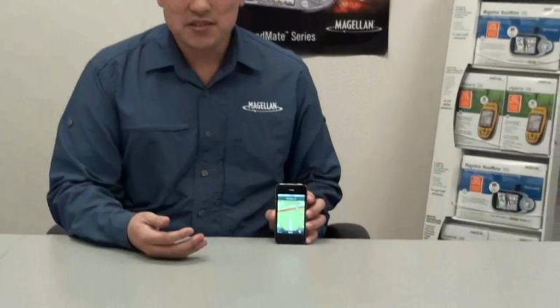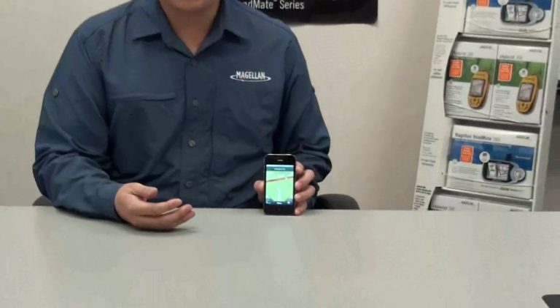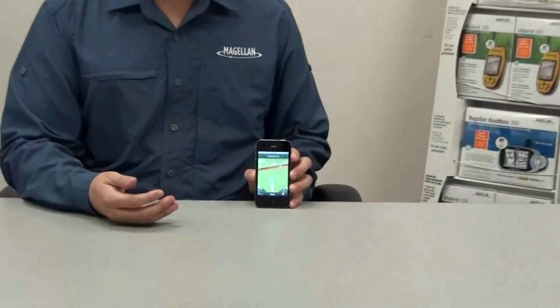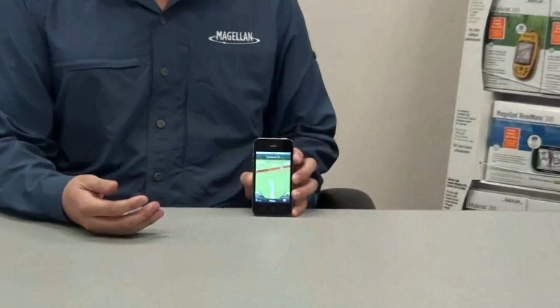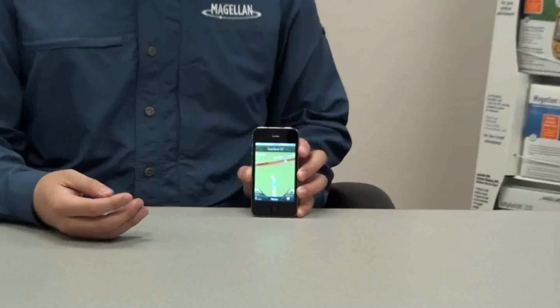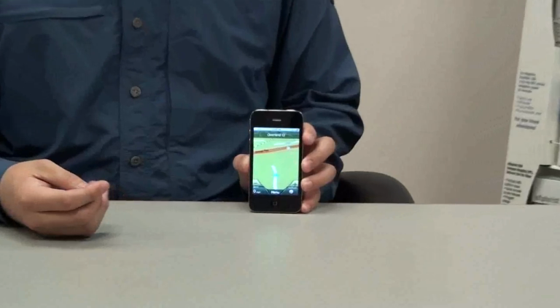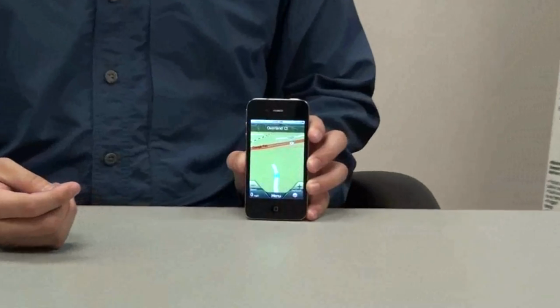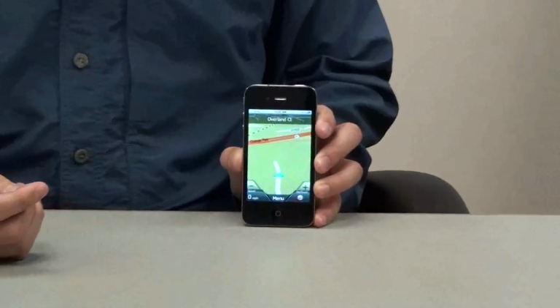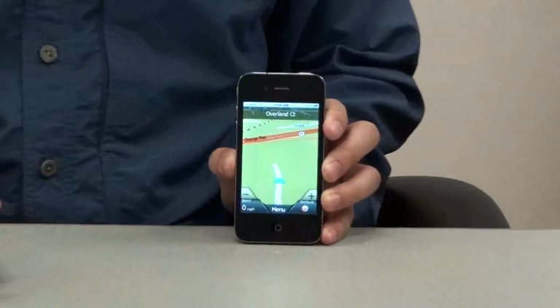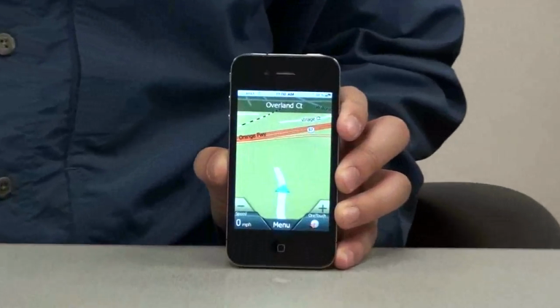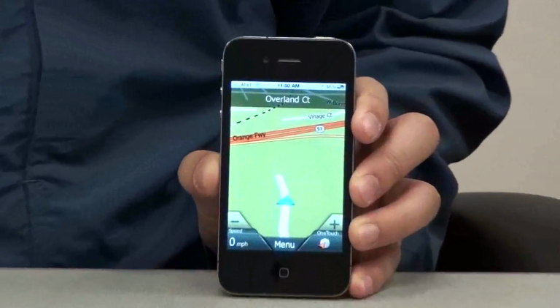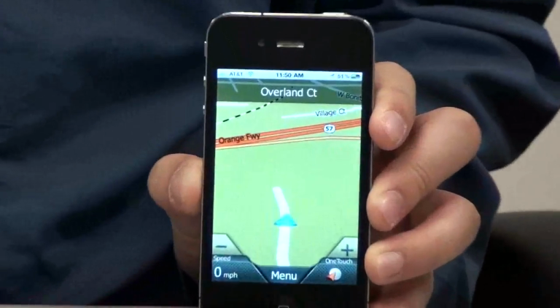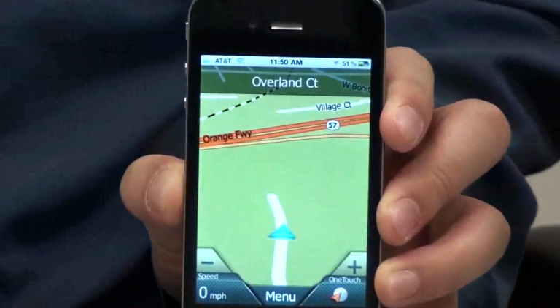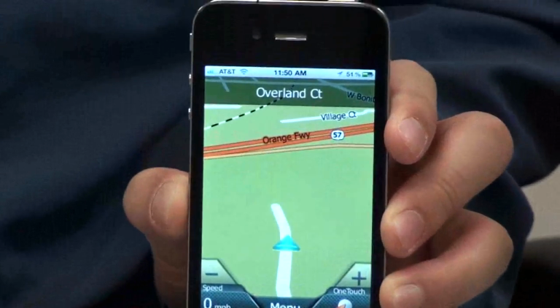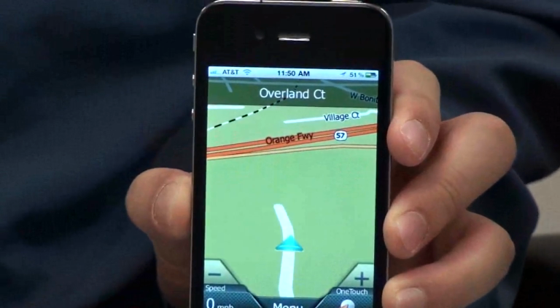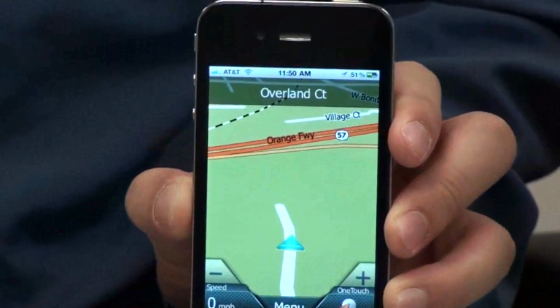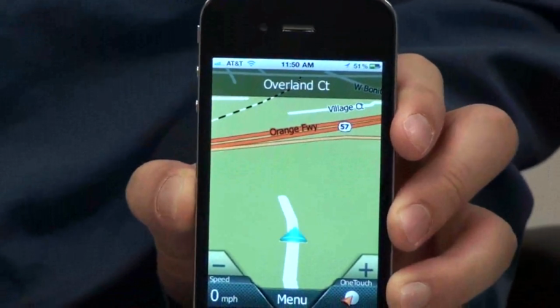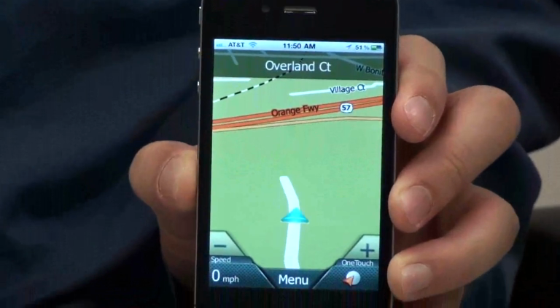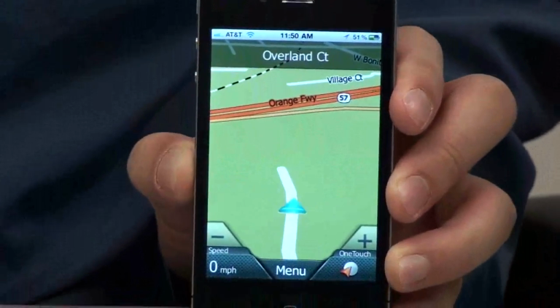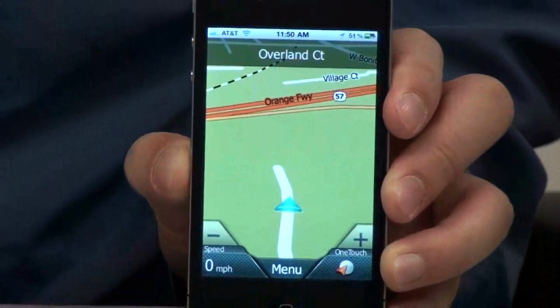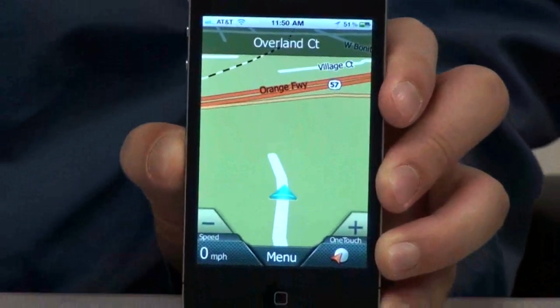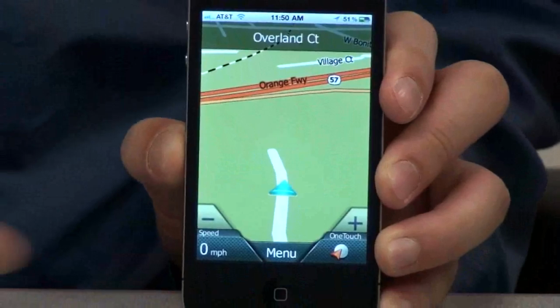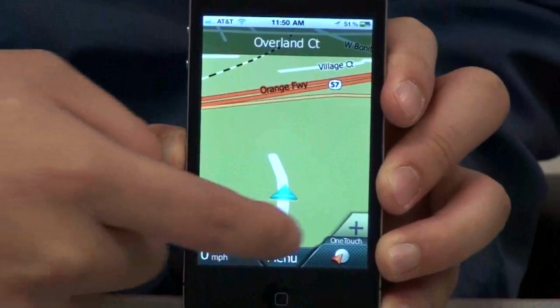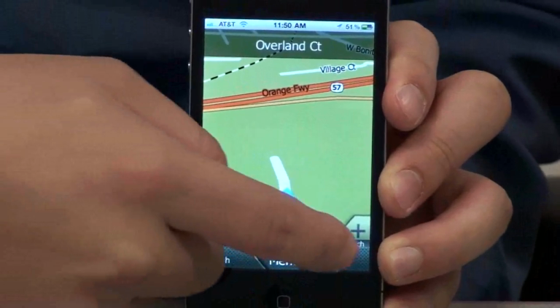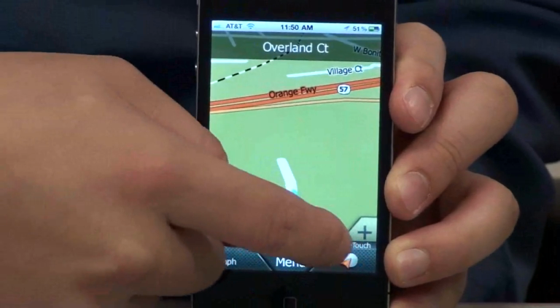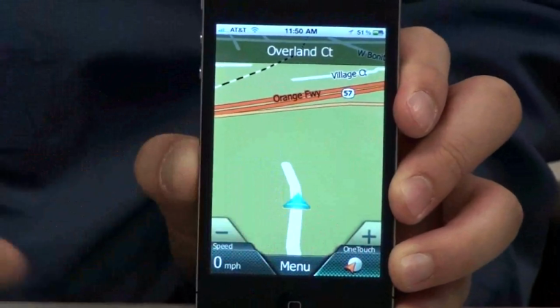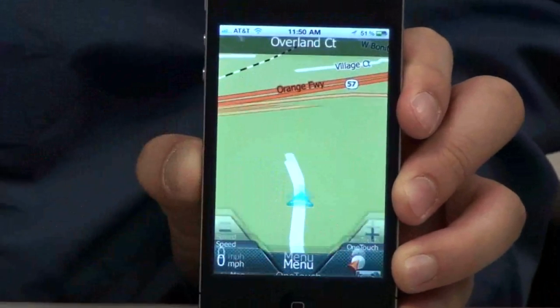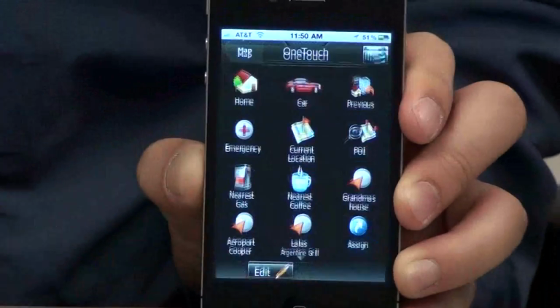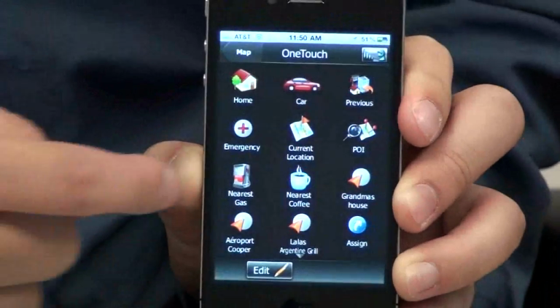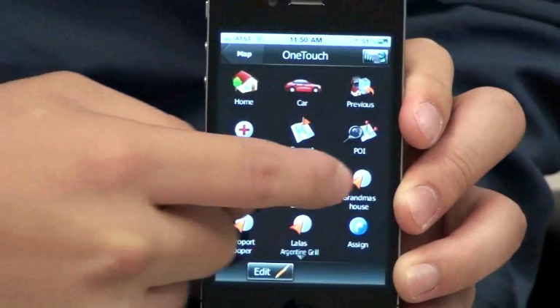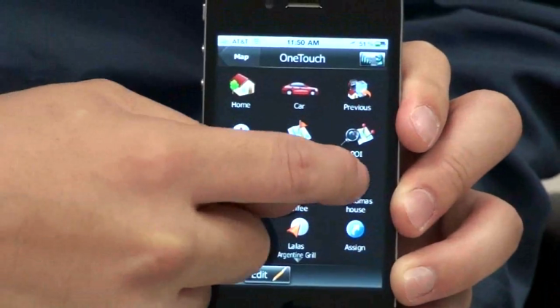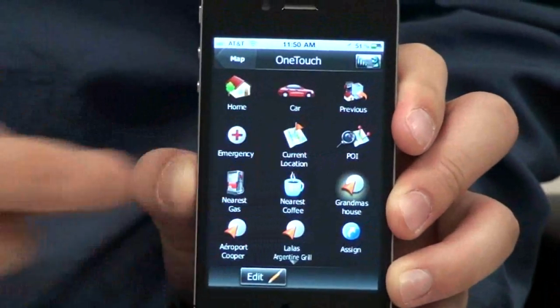Here we have our iPhone open up to the RoadMaid app. Today is Thanksgiving and I want to get to Grandma's house, so I would go to the one-touch menu and add Grandma's house.